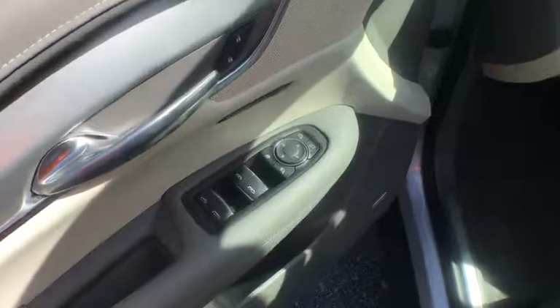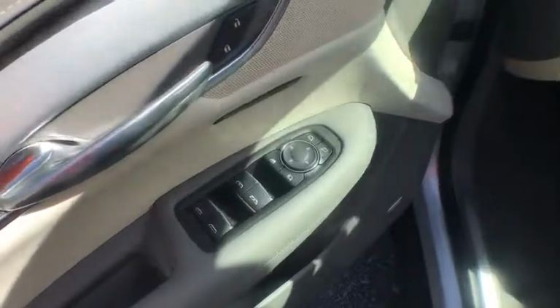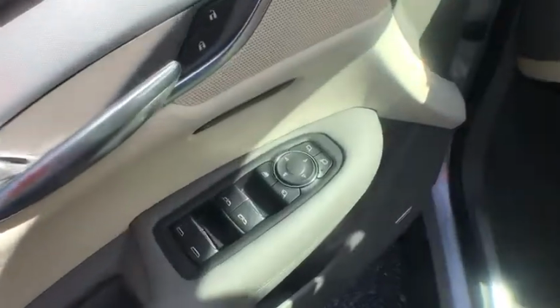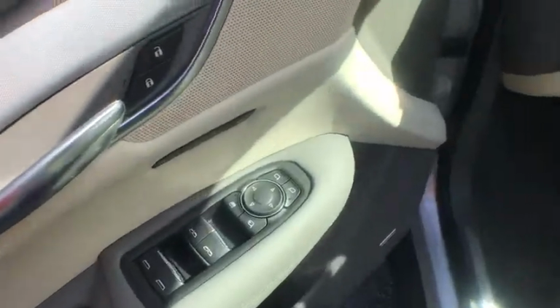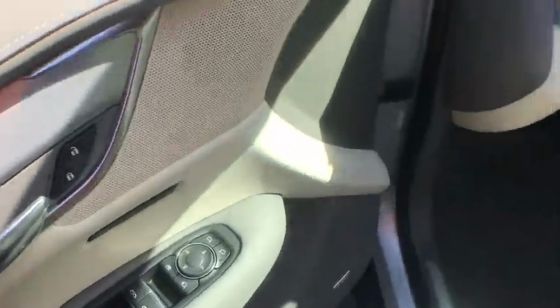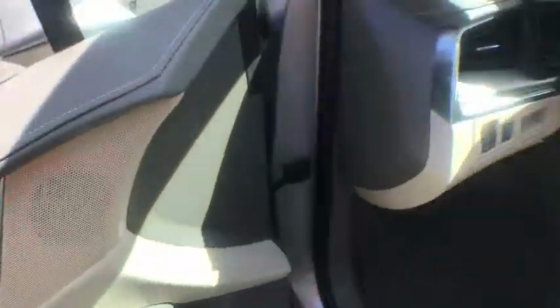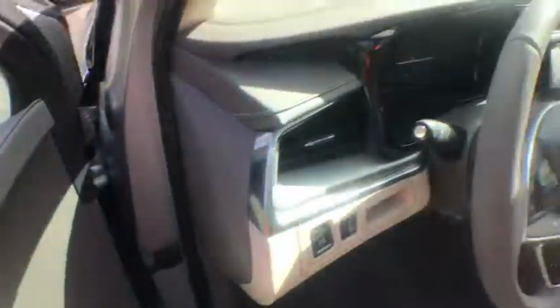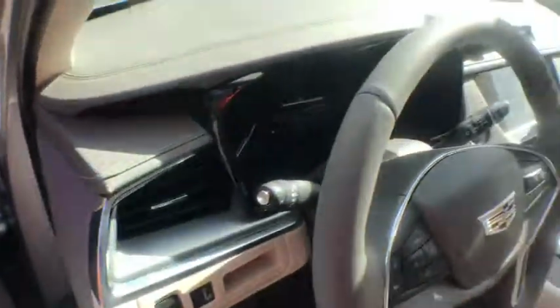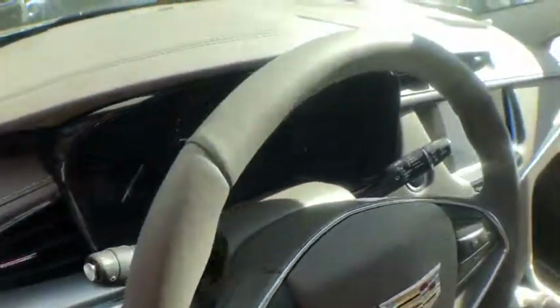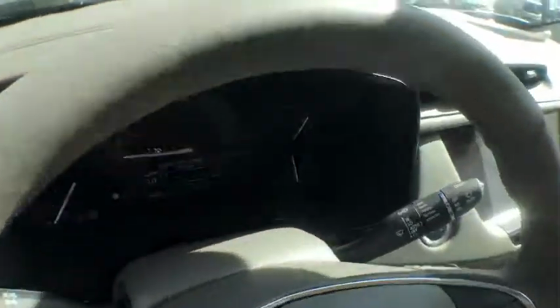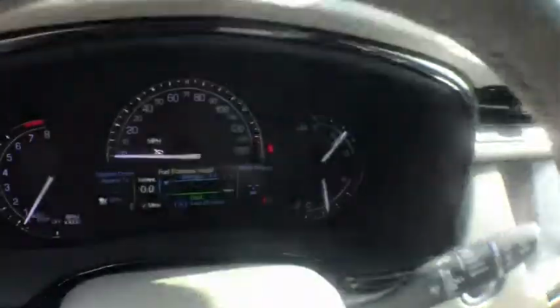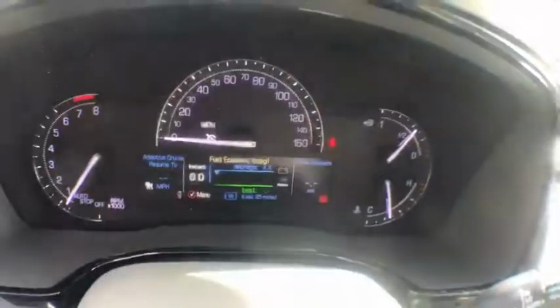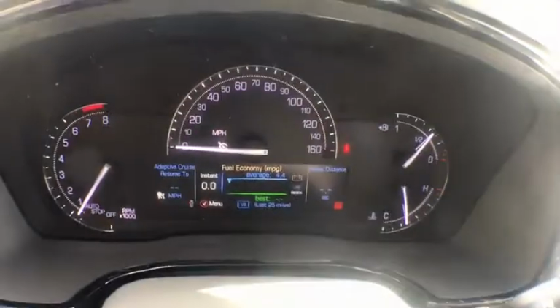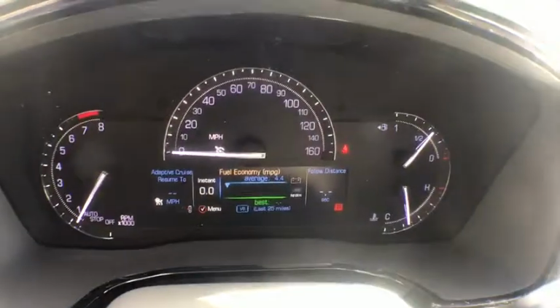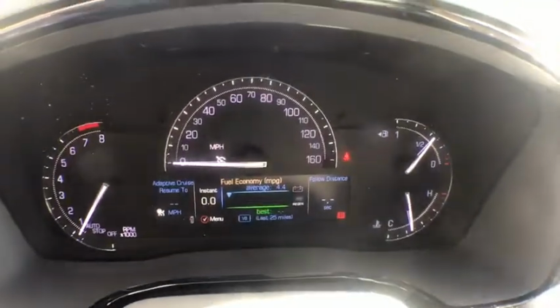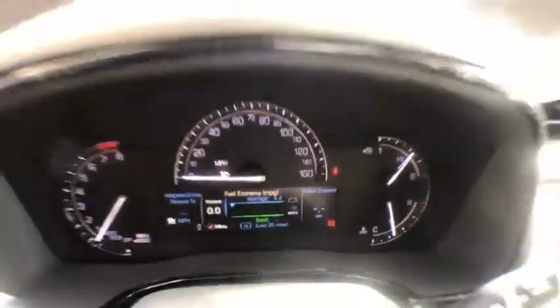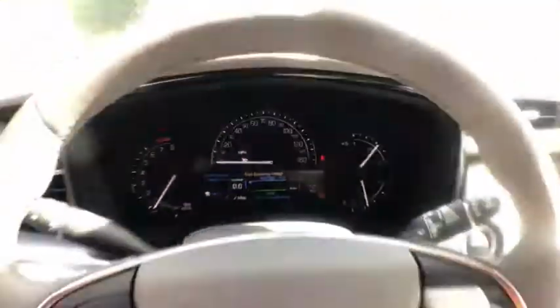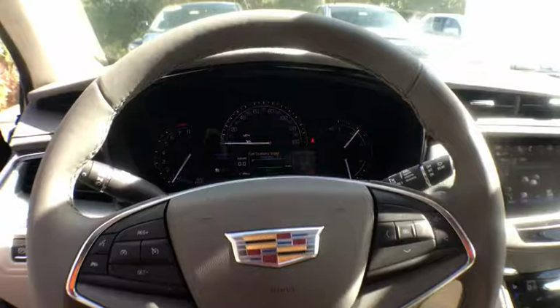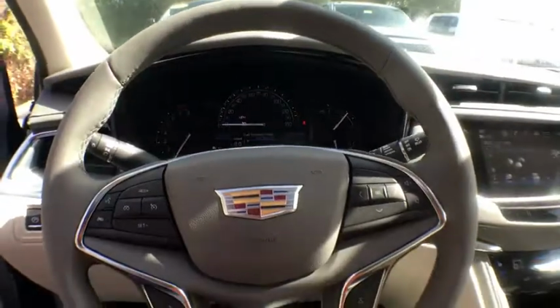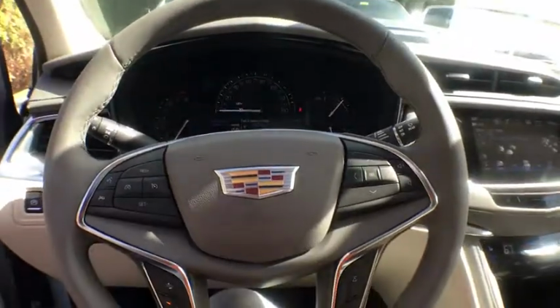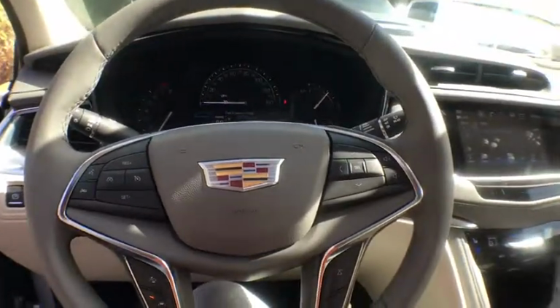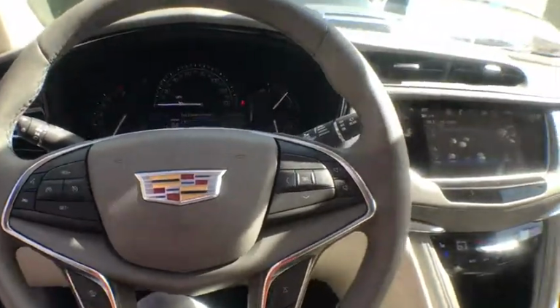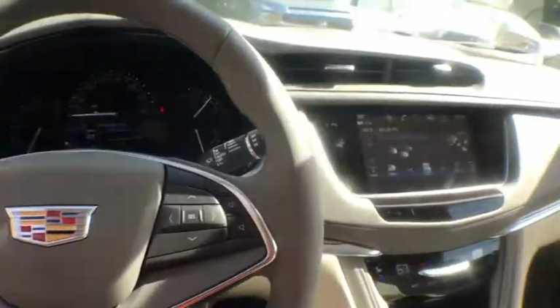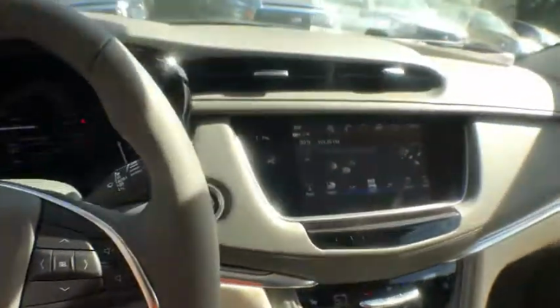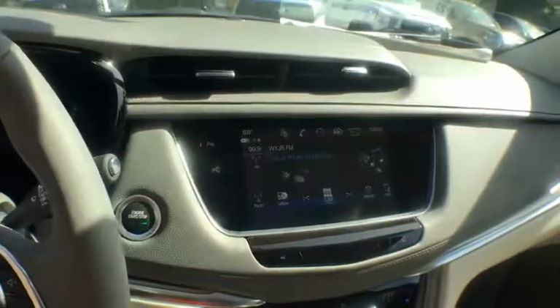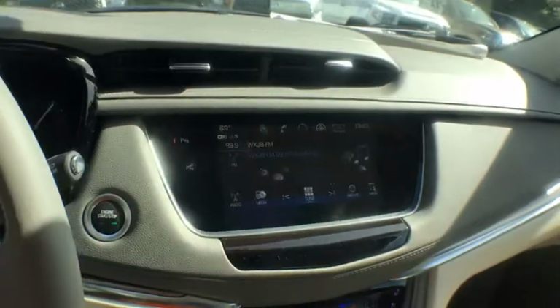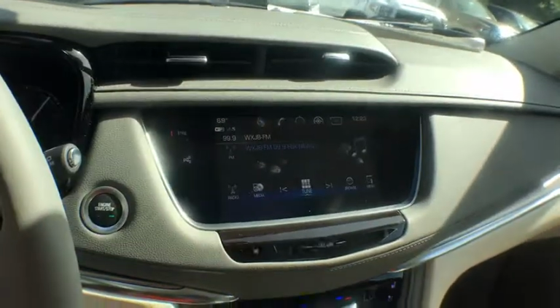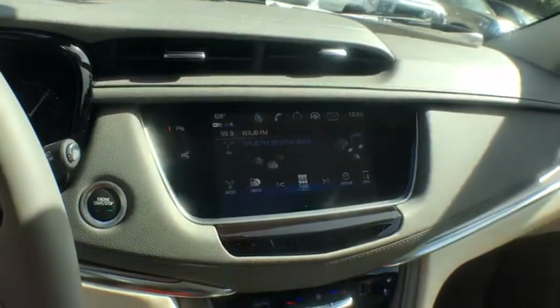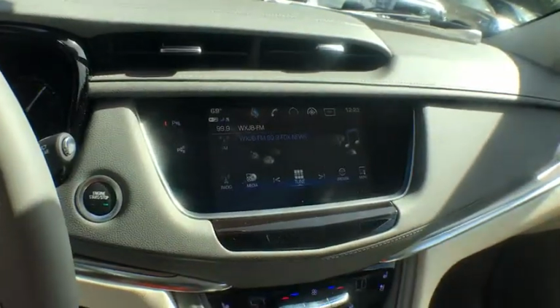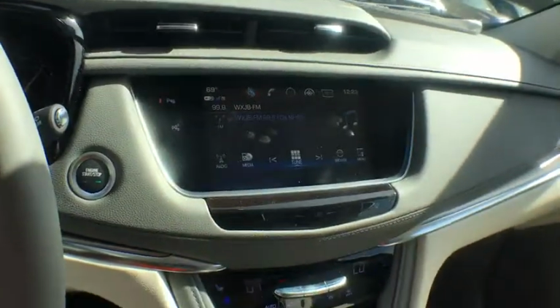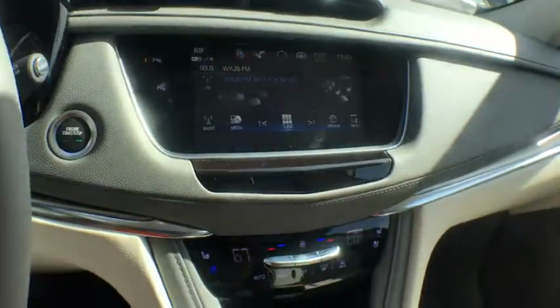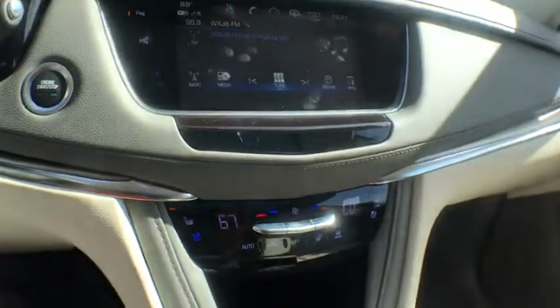Power liftgate, navigation system, traction control, dual airbags, leather wrapped steering wheel, power steering, alloy wheels, four-wheel disc brakes.